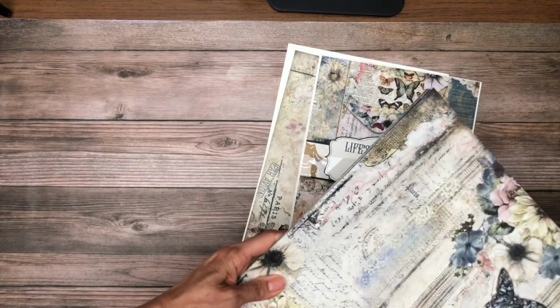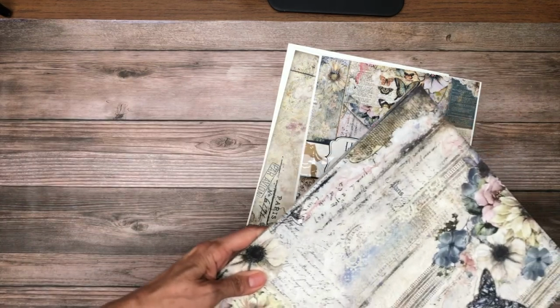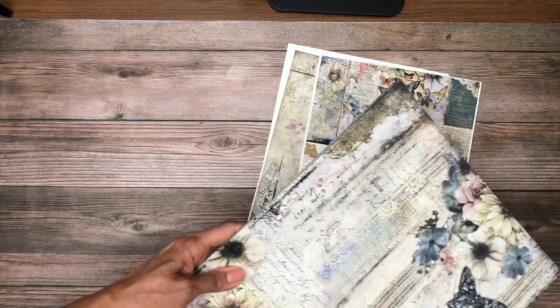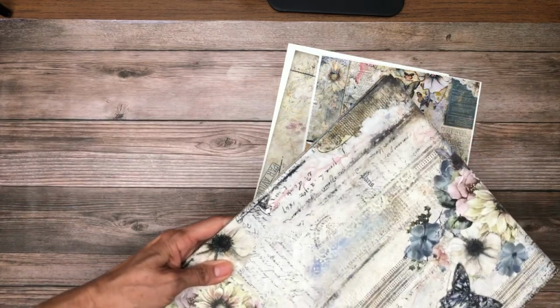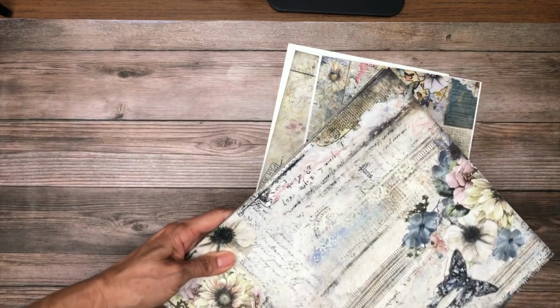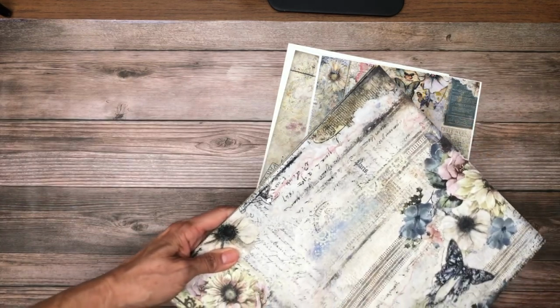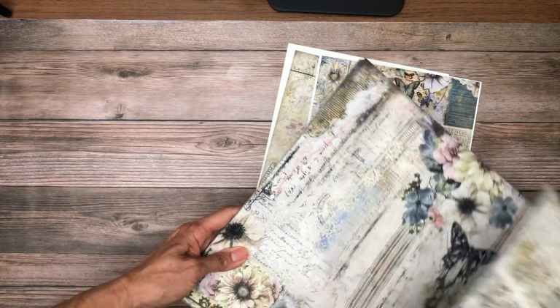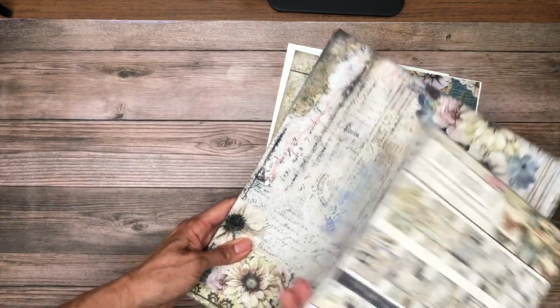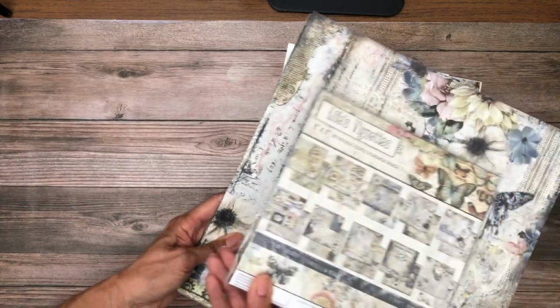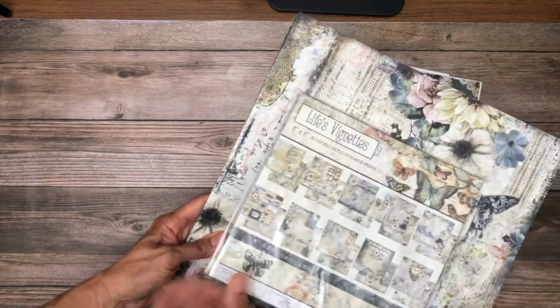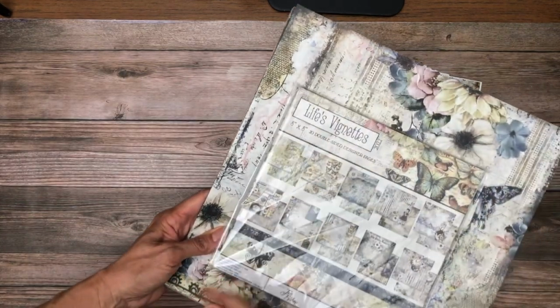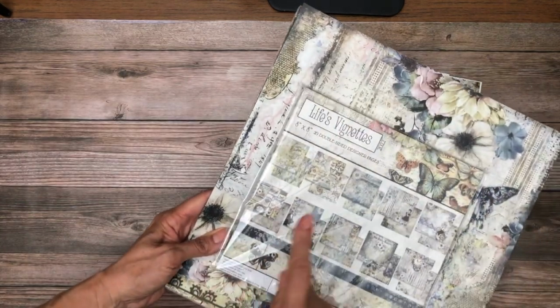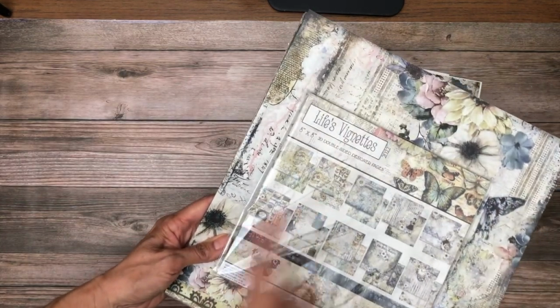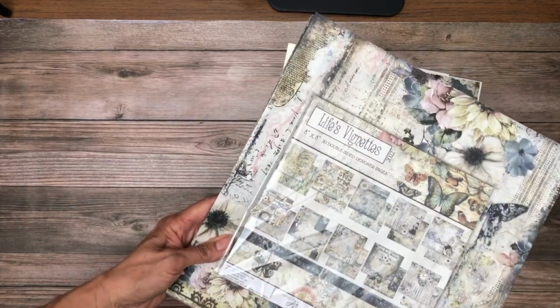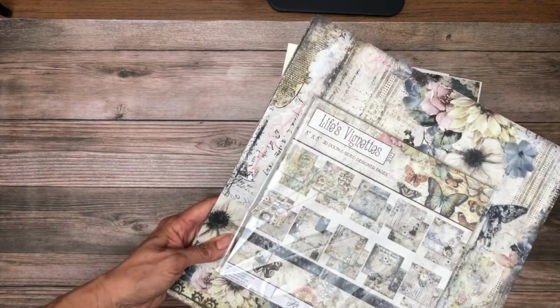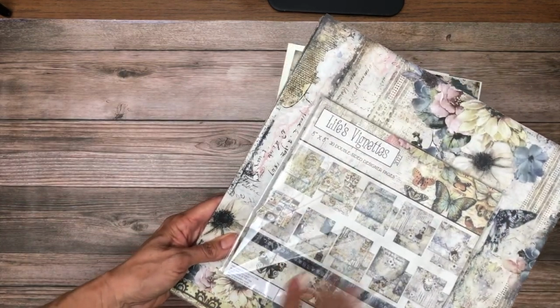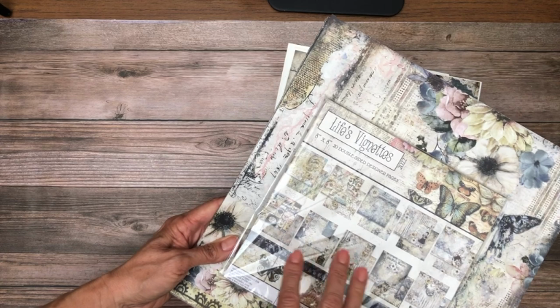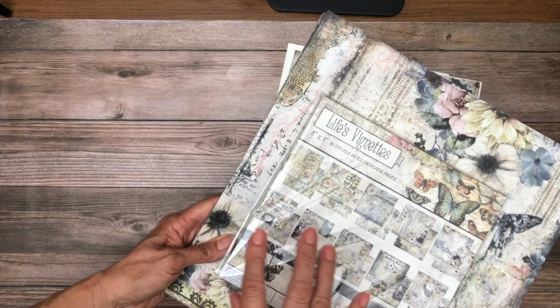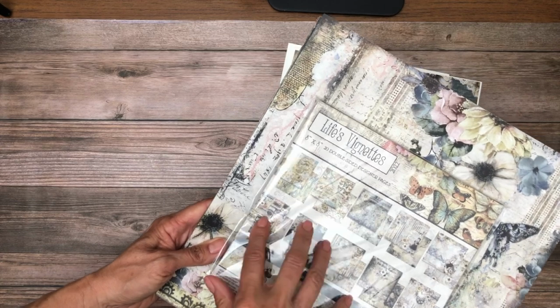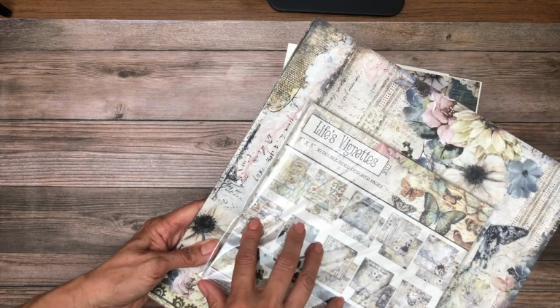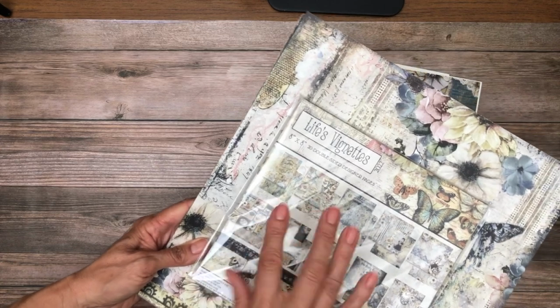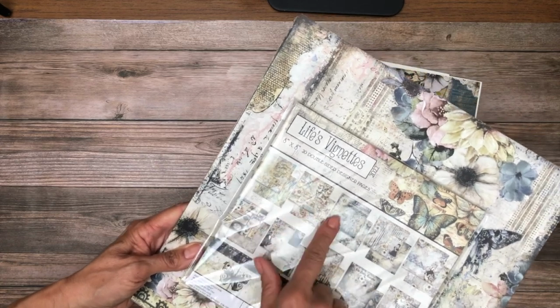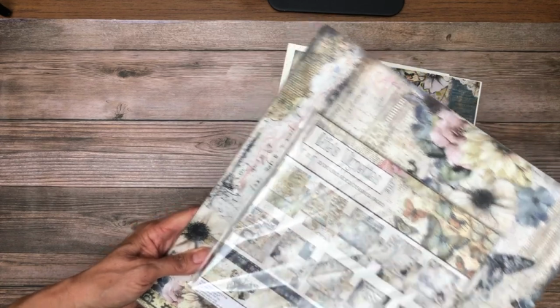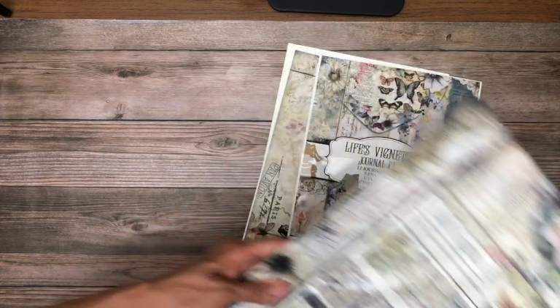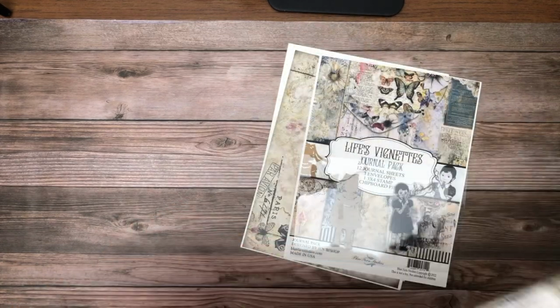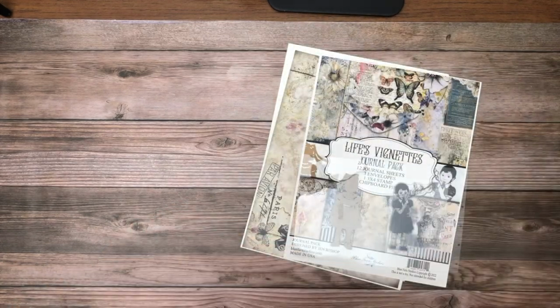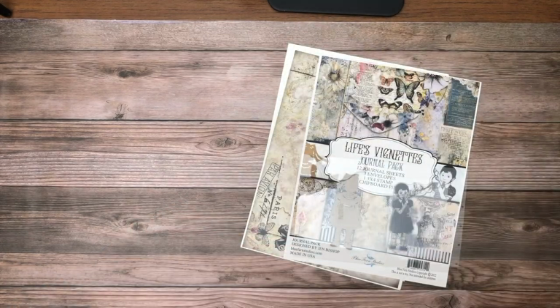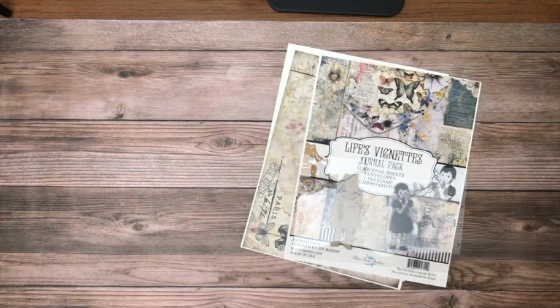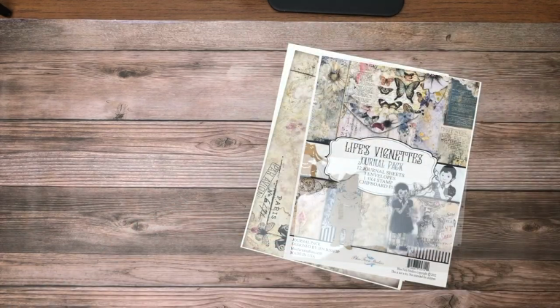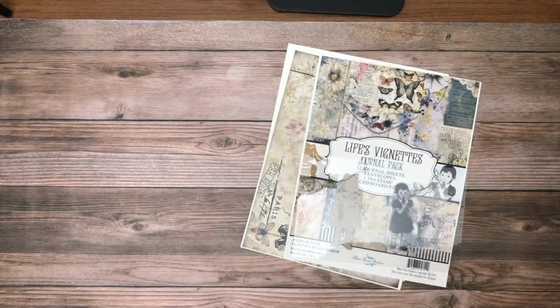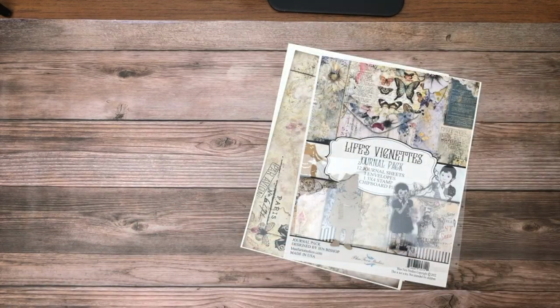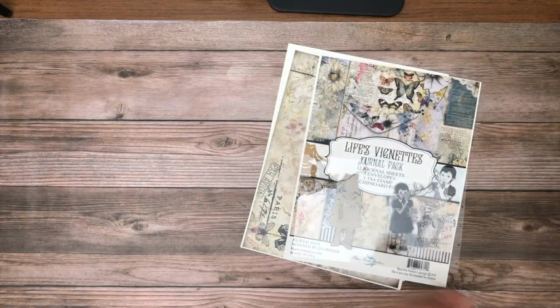In the 8x8, it's the same sheets but you get two of each, so the 8x8 has 20 double-sided sheets and the 12x12 has 10.